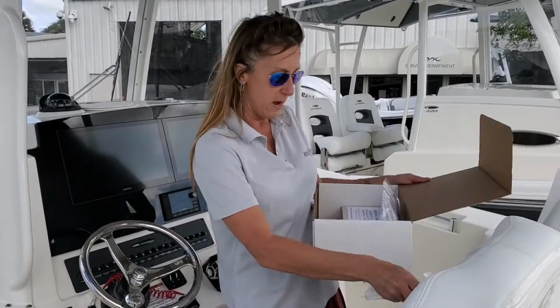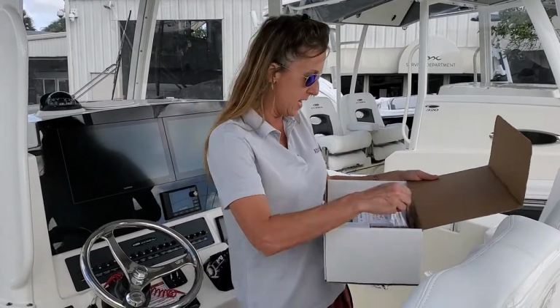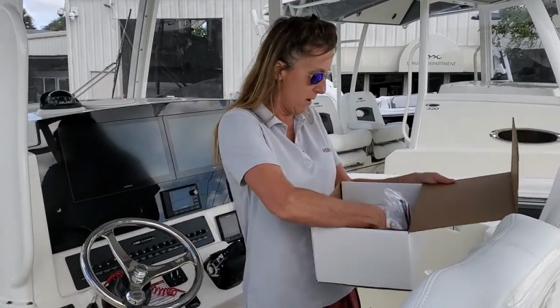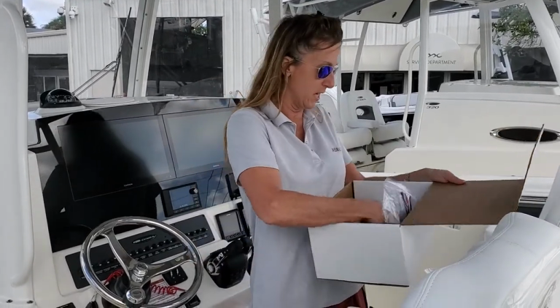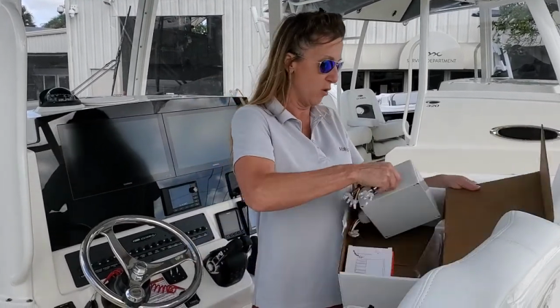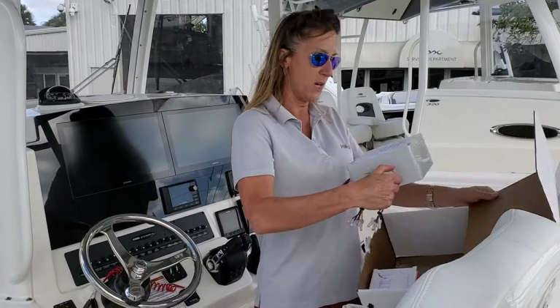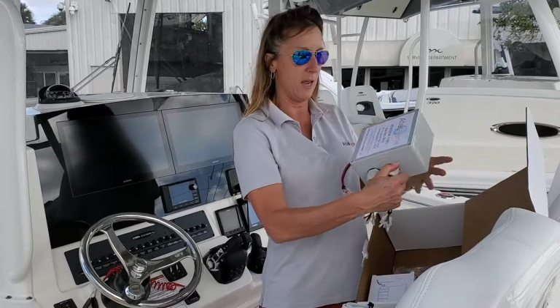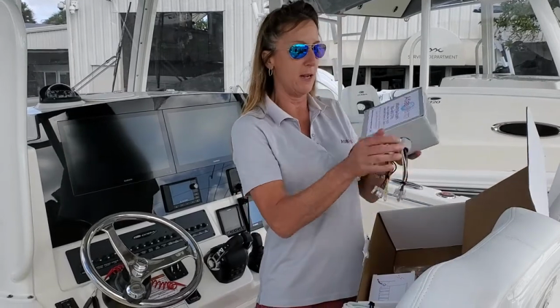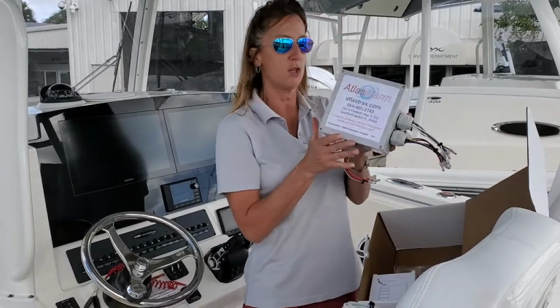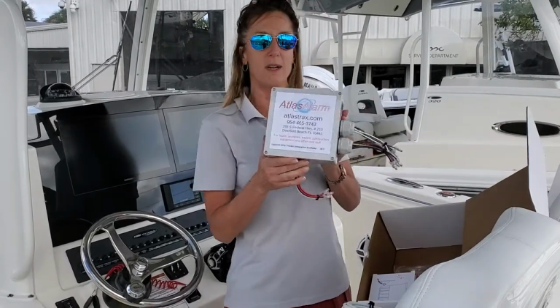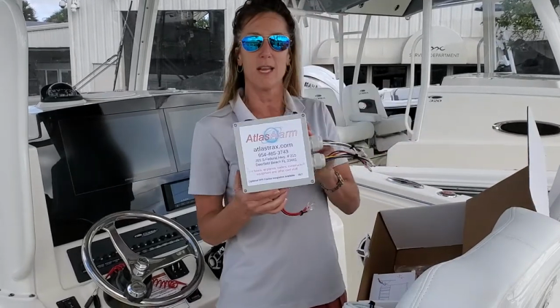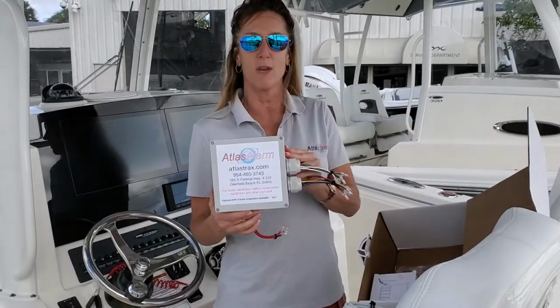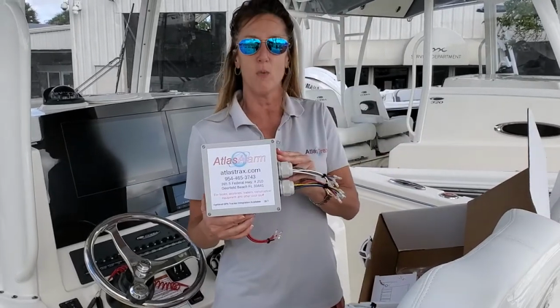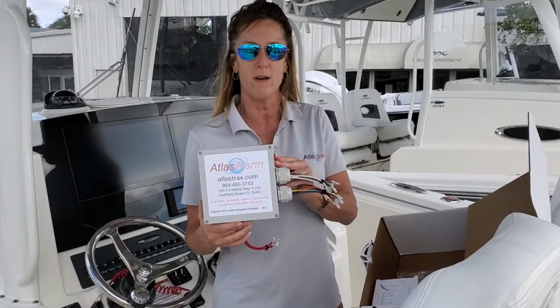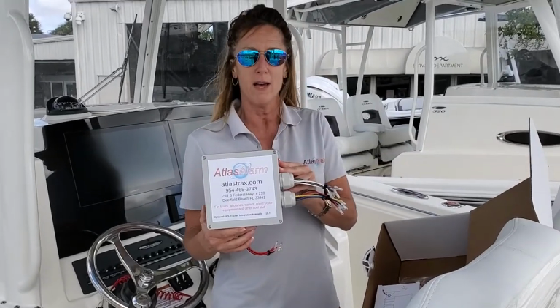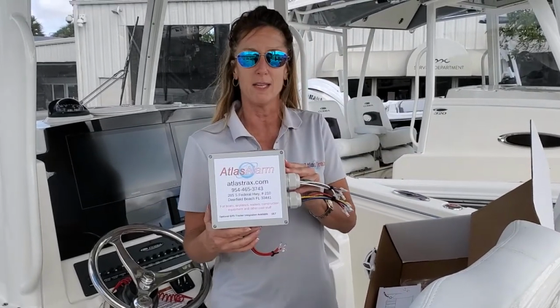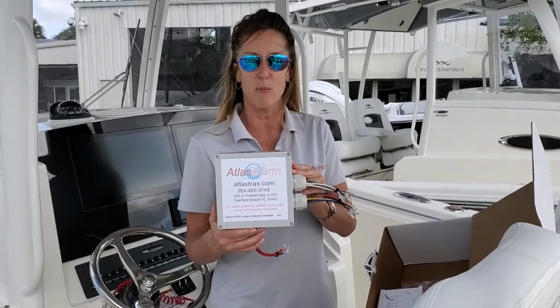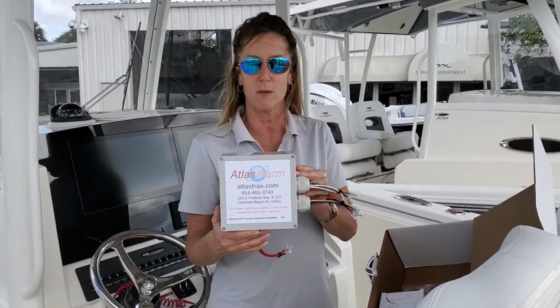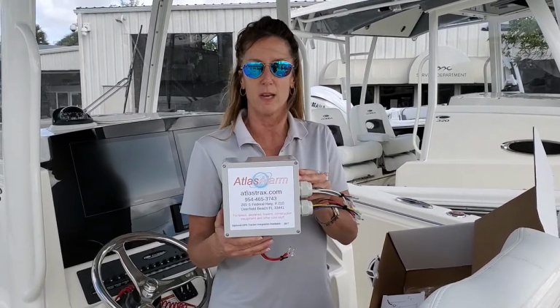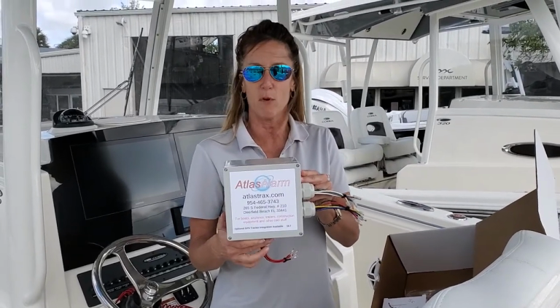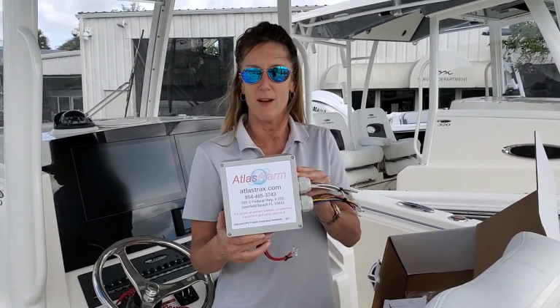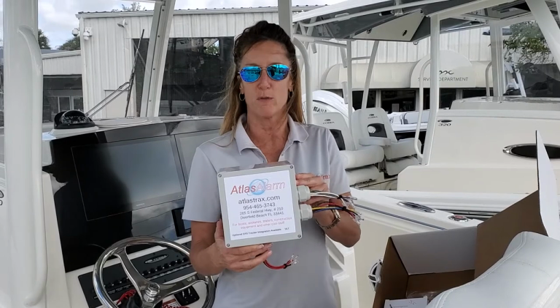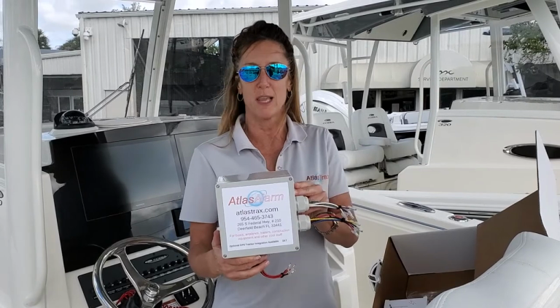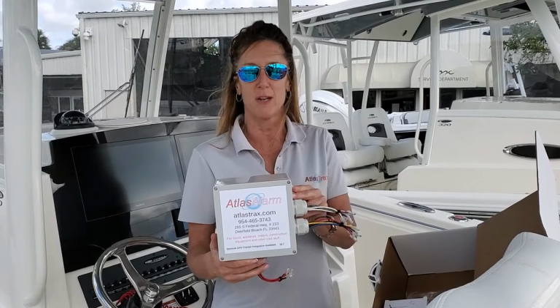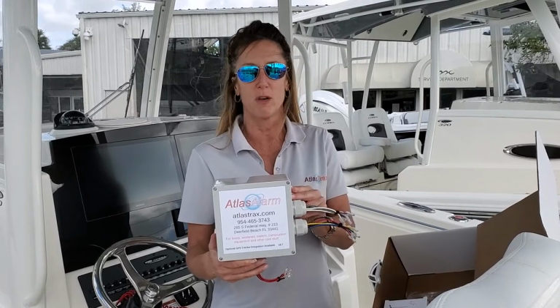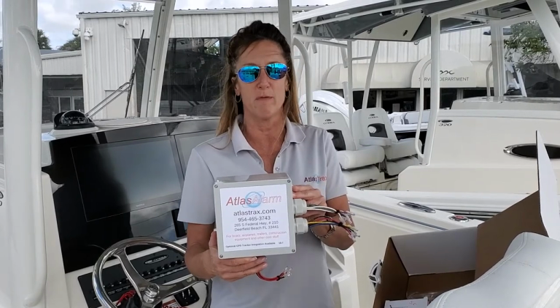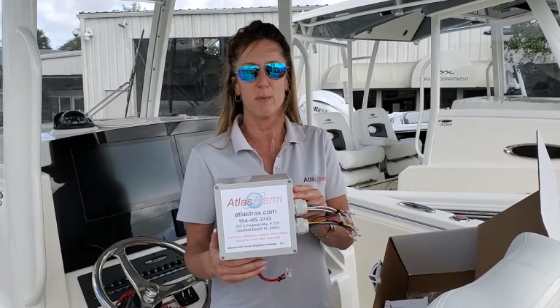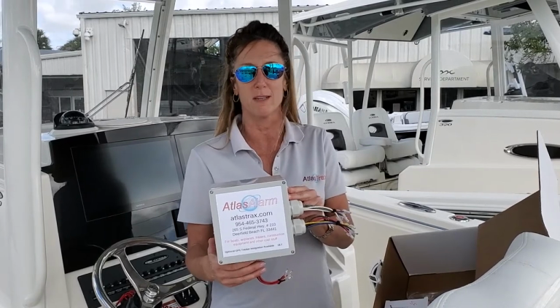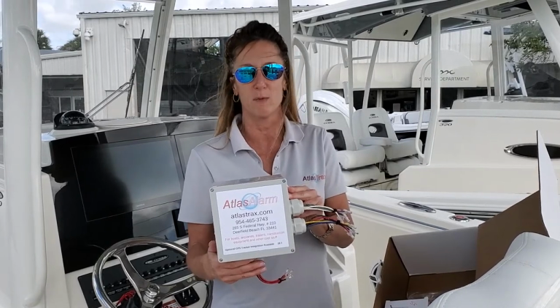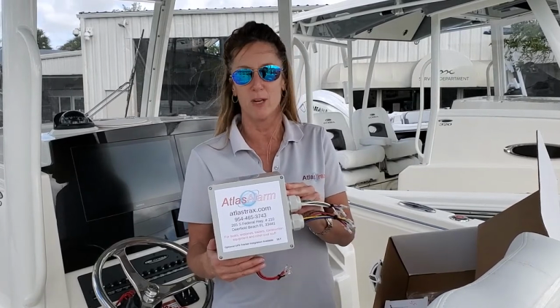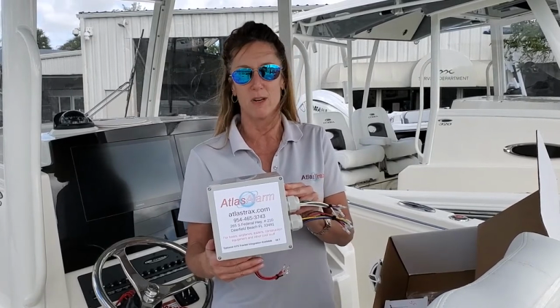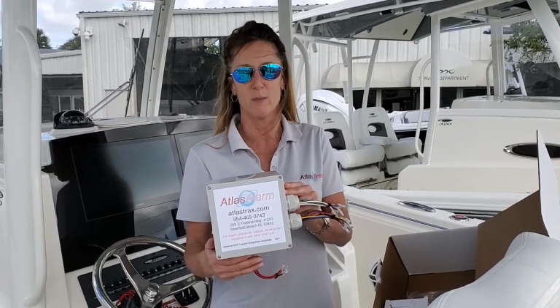In here is the control box for the Atlas alarm. It does have to be hardwired. It takes approximately four to five hours for installation, and you can be fully protected from somebody intruding on your boat.